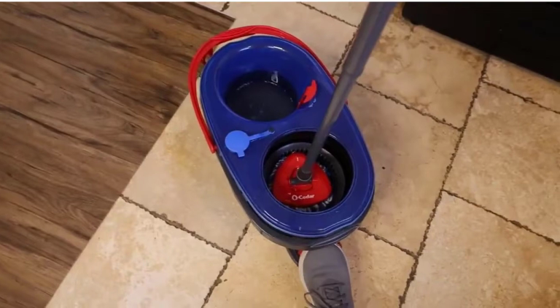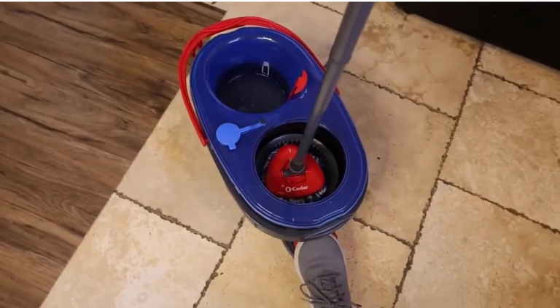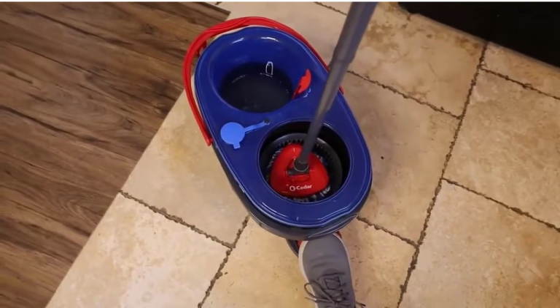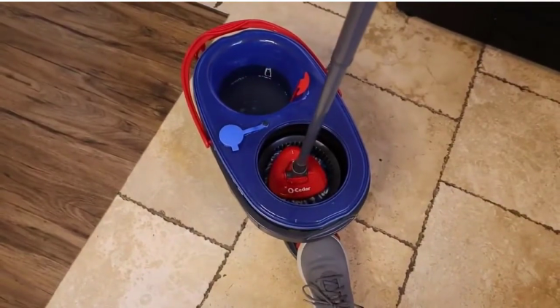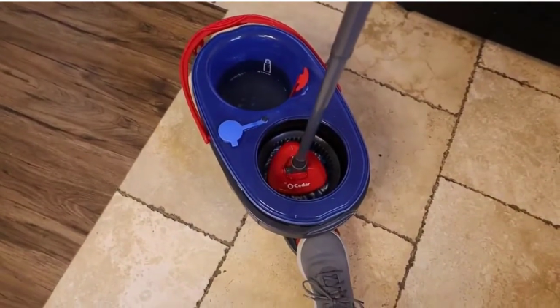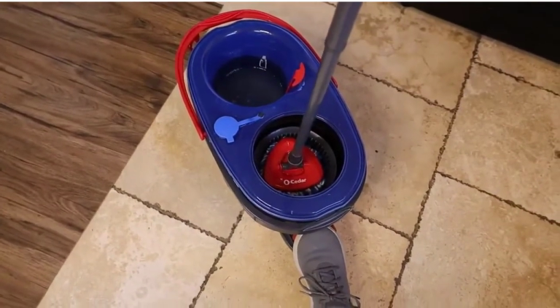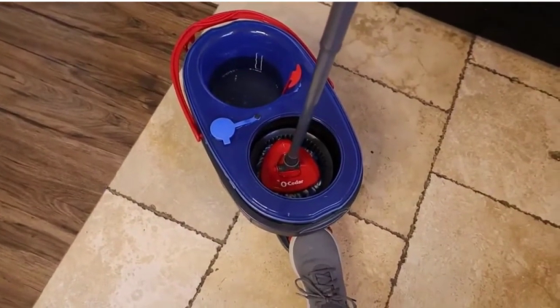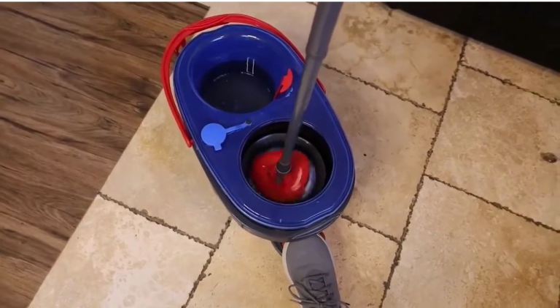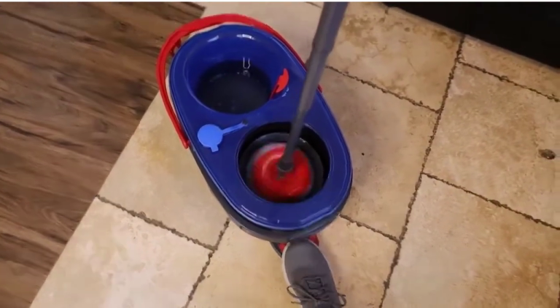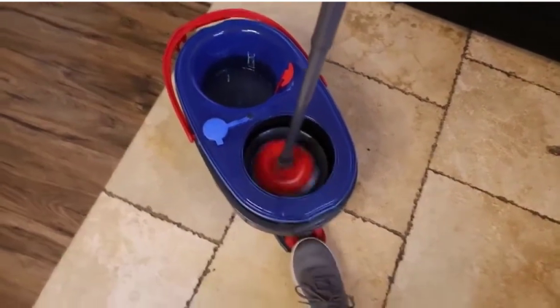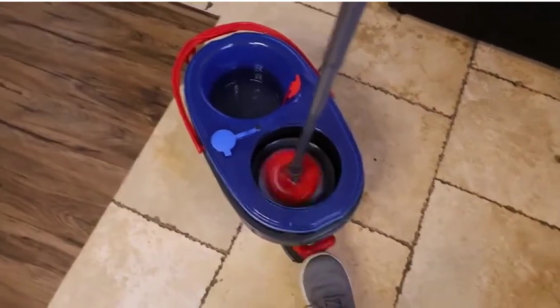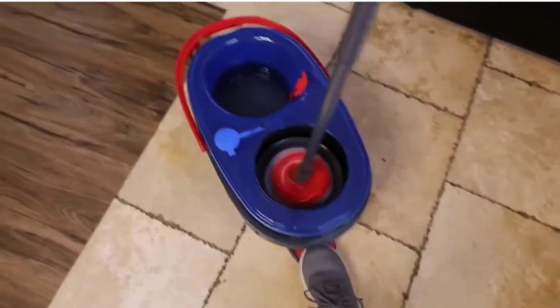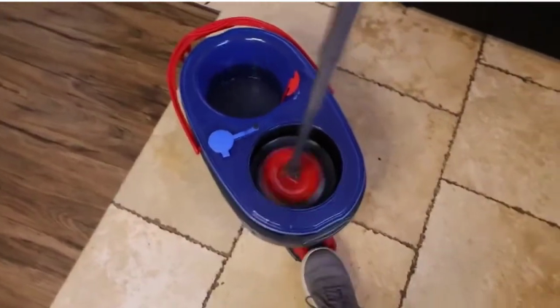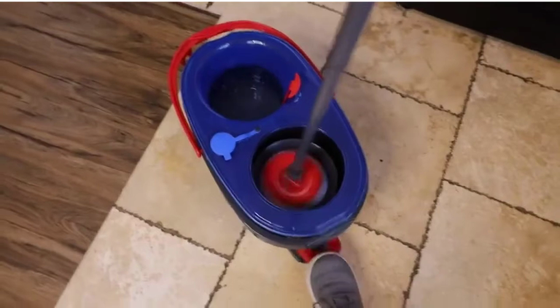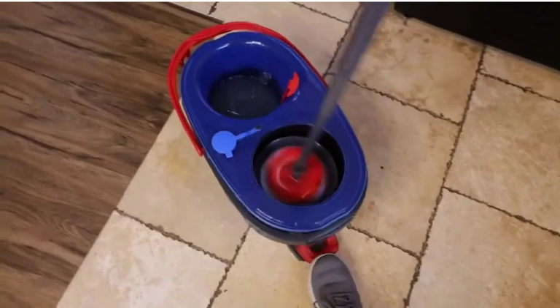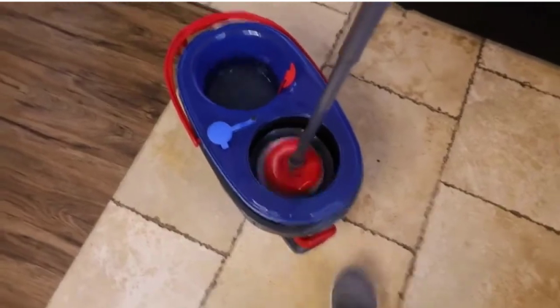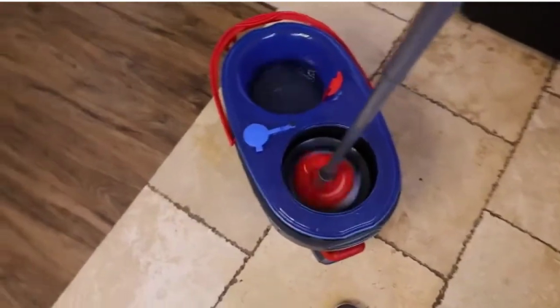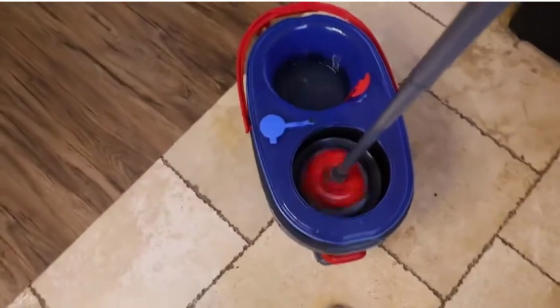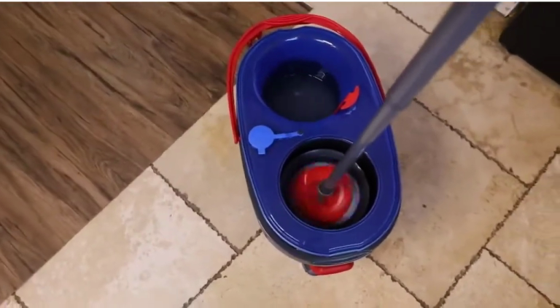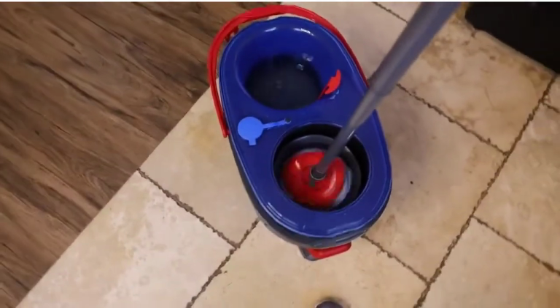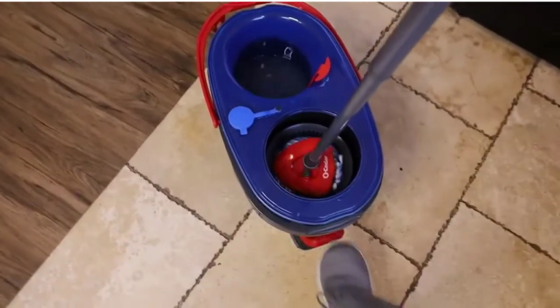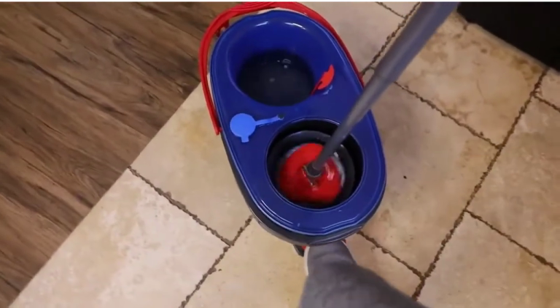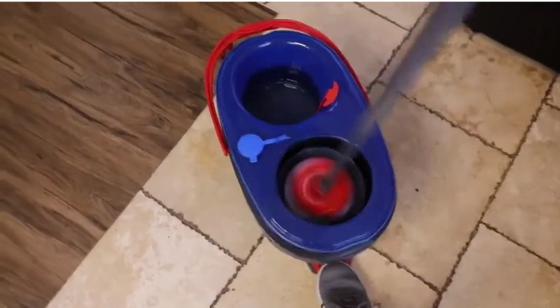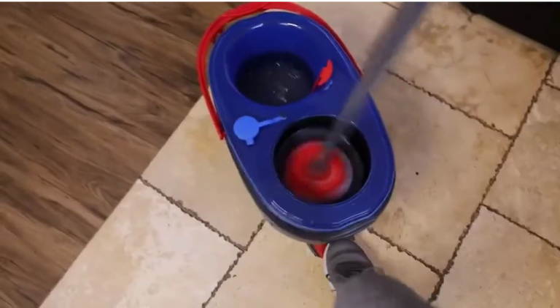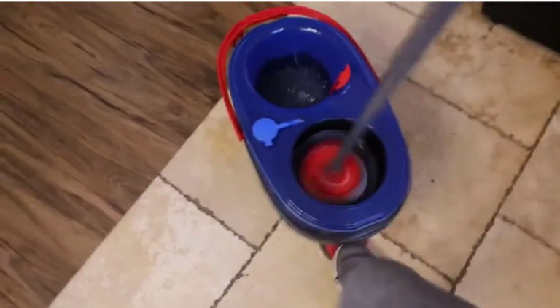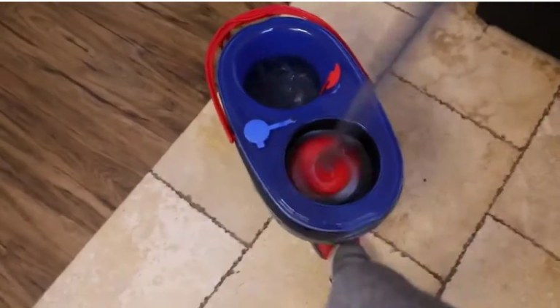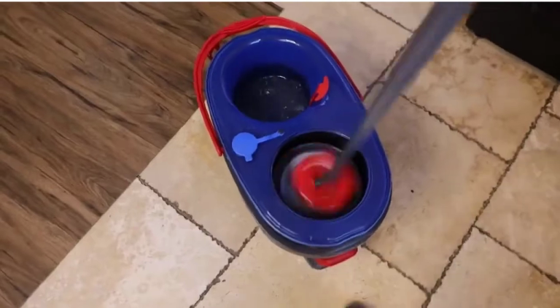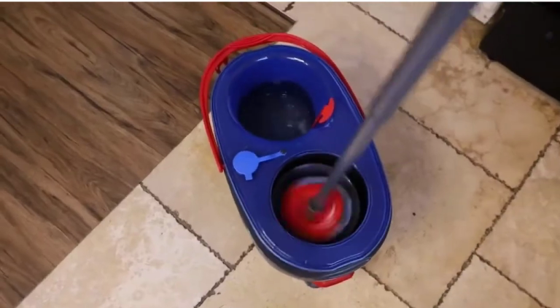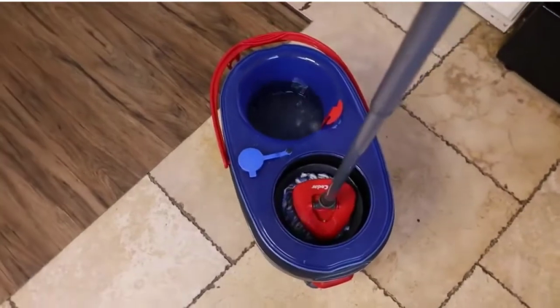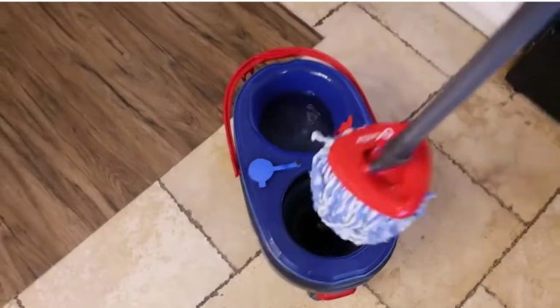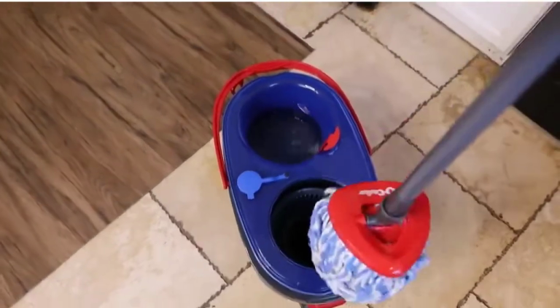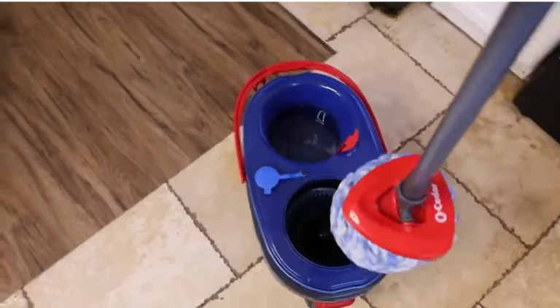Compared with other electric mops, the Markleaf Electric Spin Mop is faster, saves more time and energy. It is the best electric mop for floor cleaning in the living room, kitchen, bedroom, and bathroom.